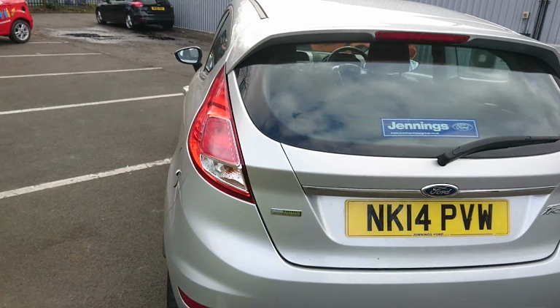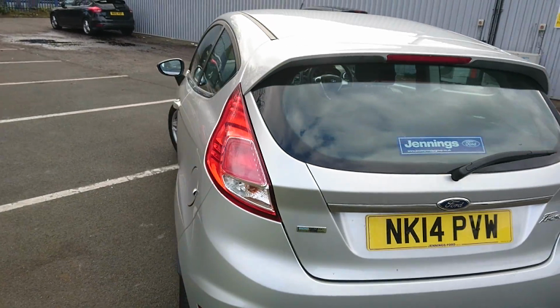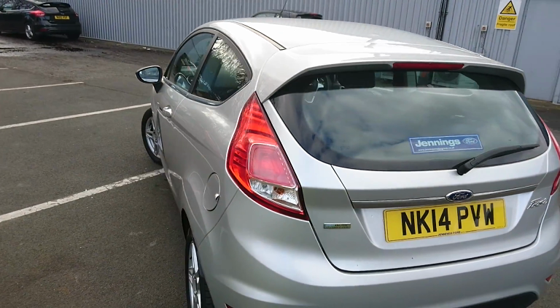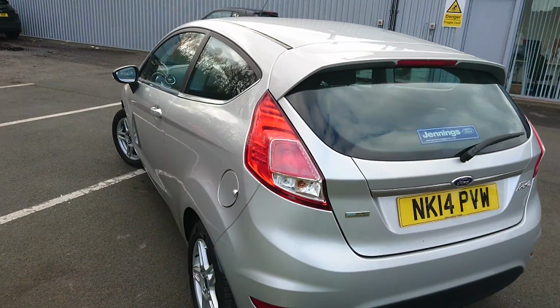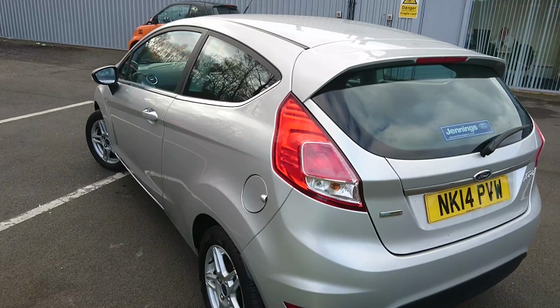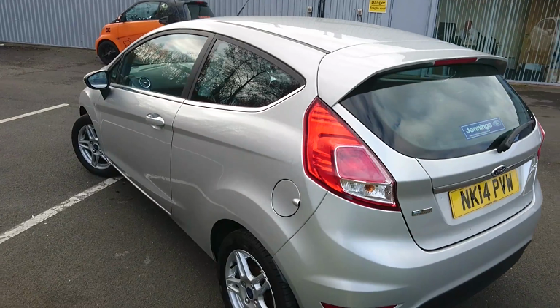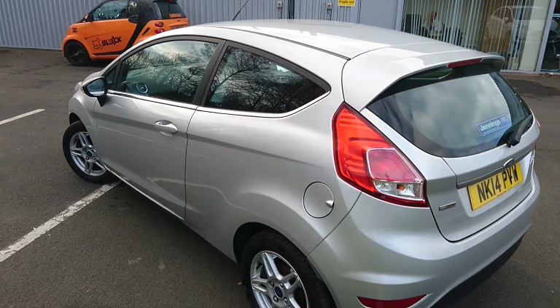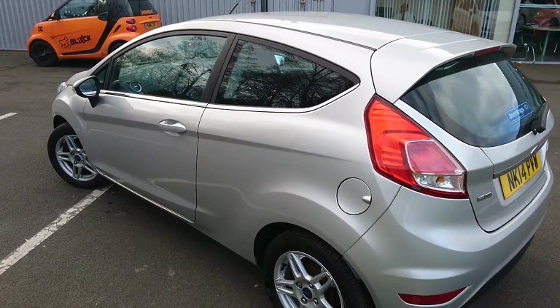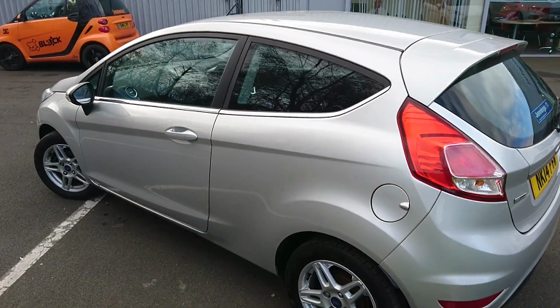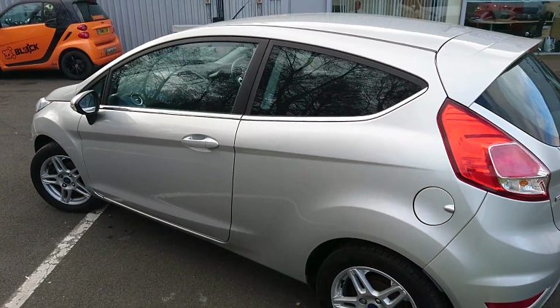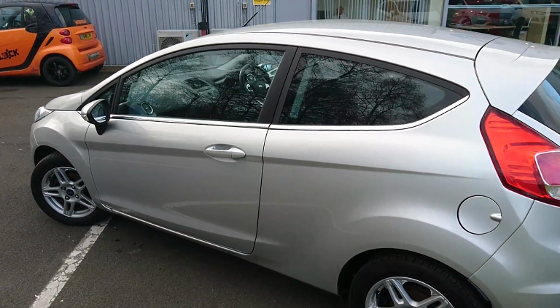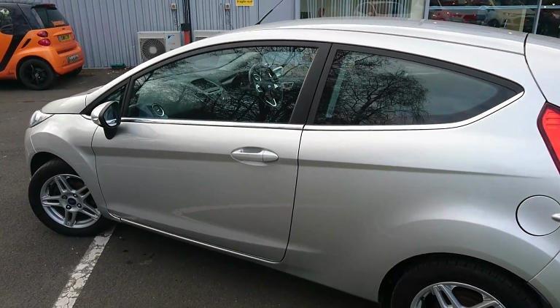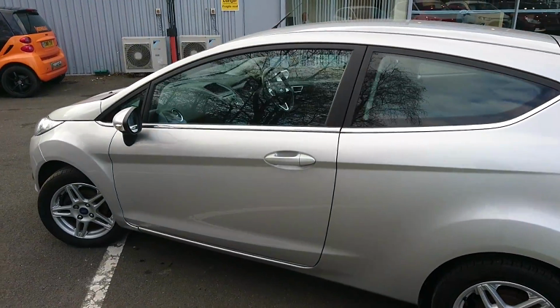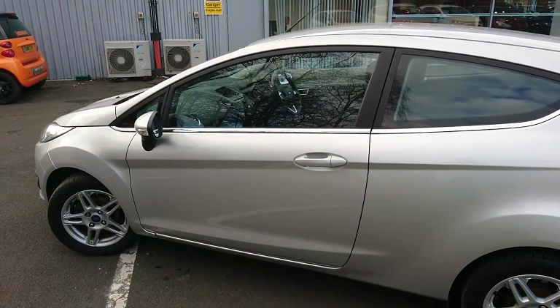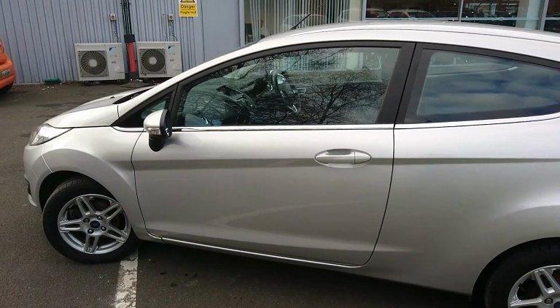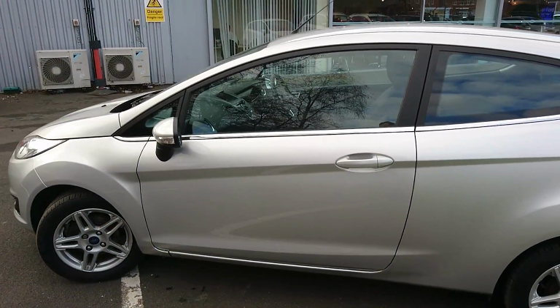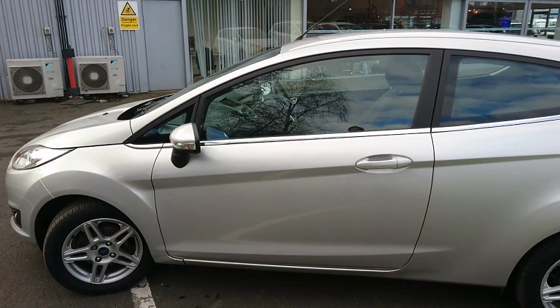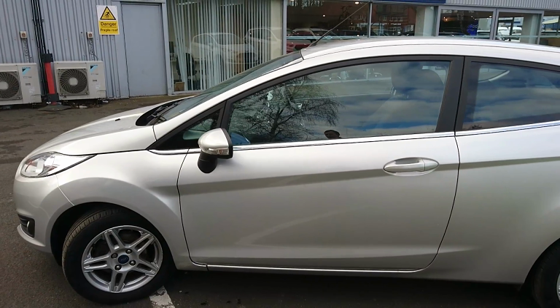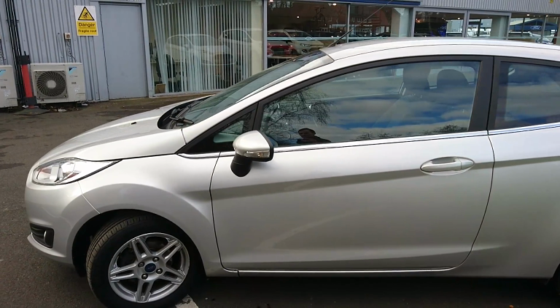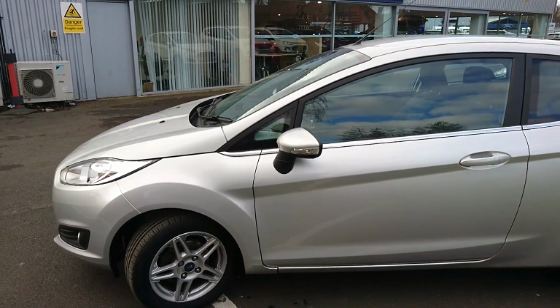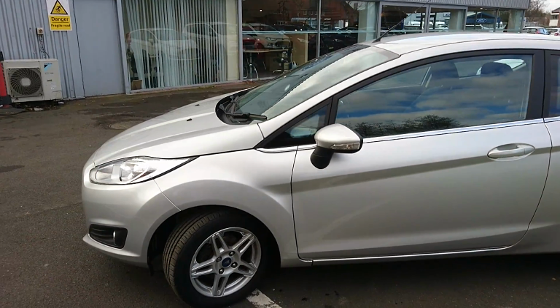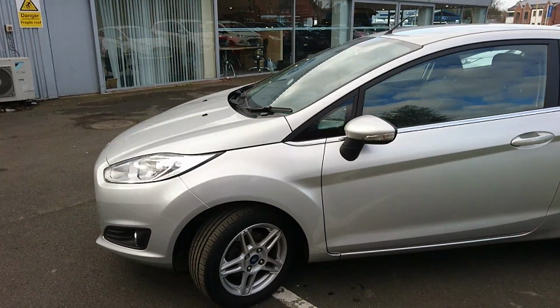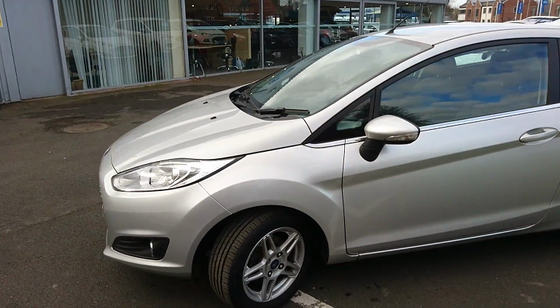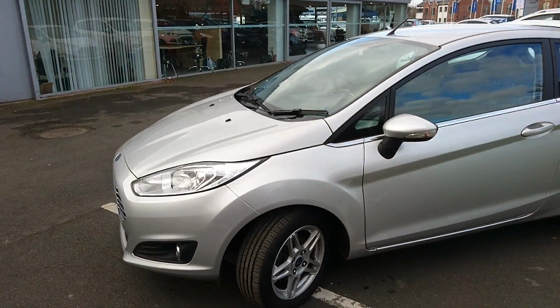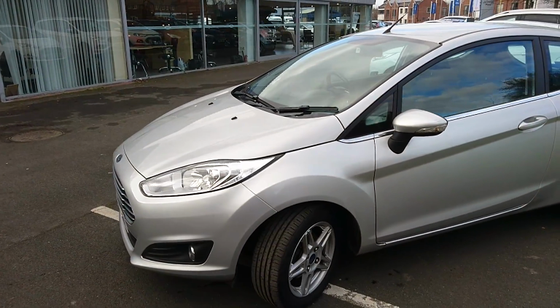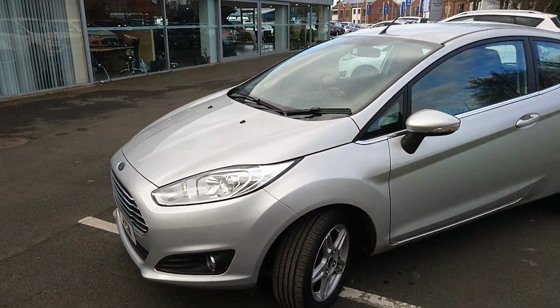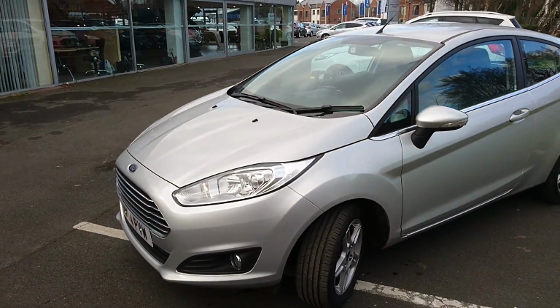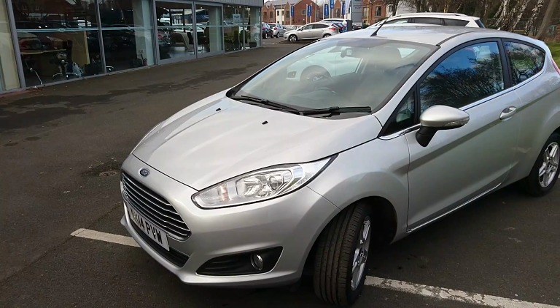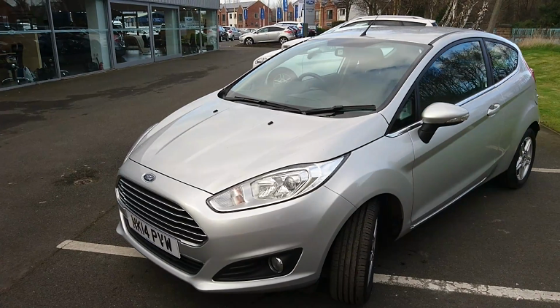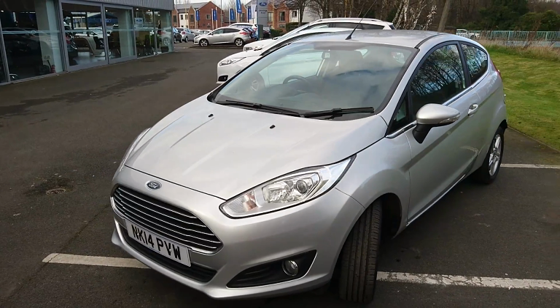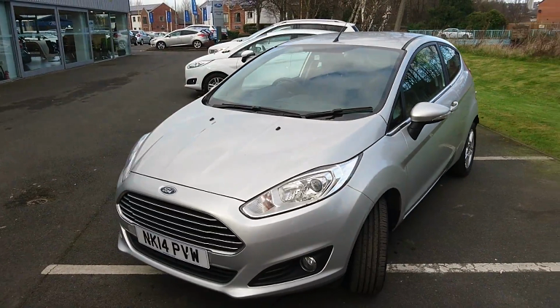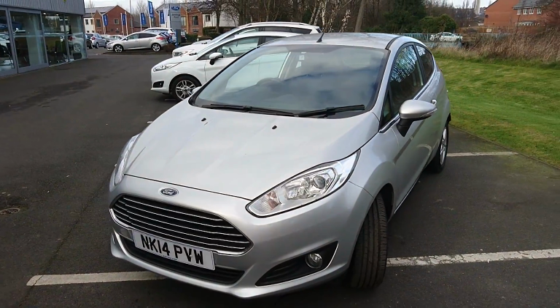Fantastic fuel economy figures and zero road tax. It comes with the front fog lights along with rear fog lights as well.